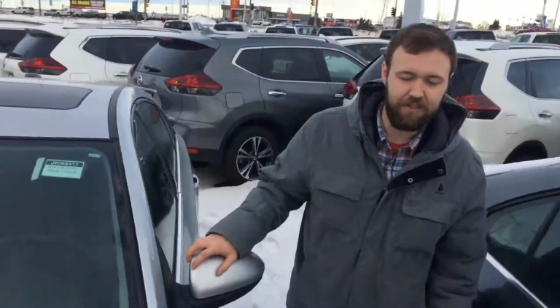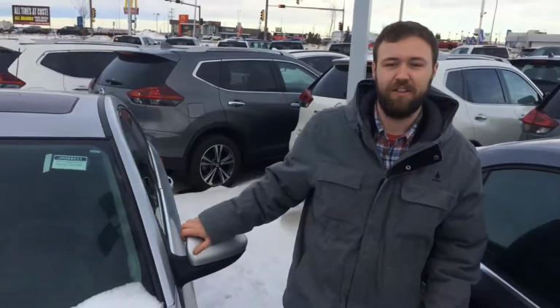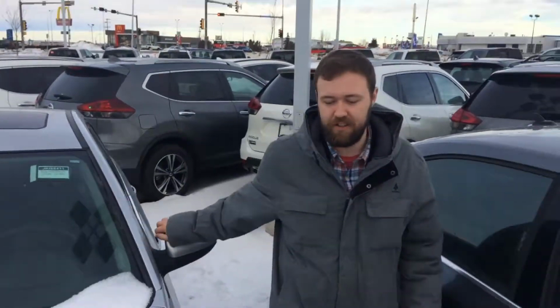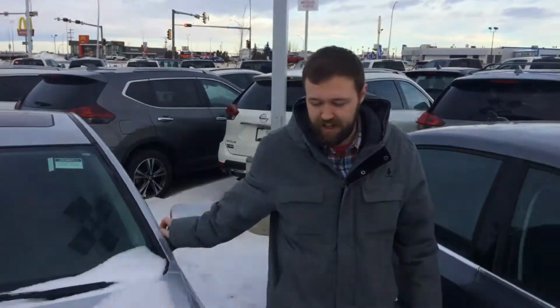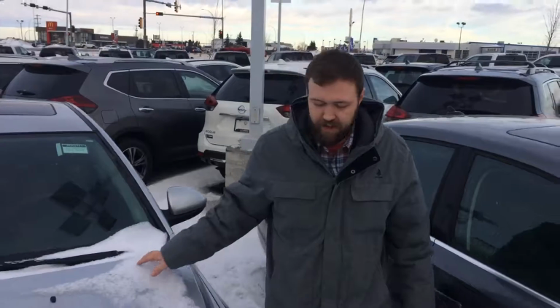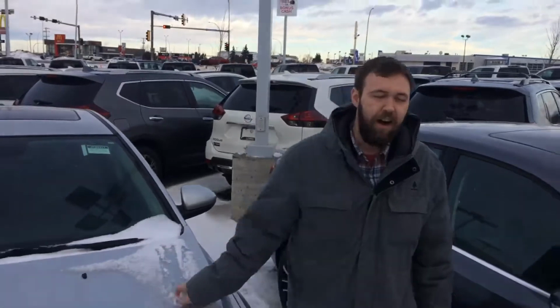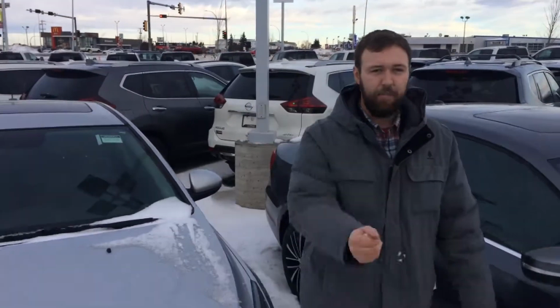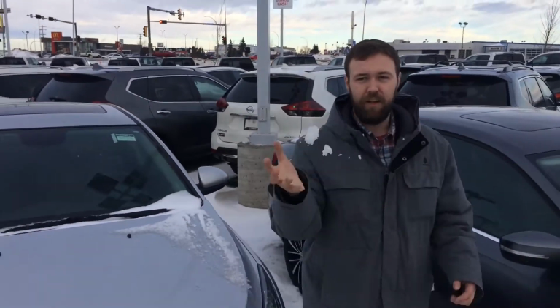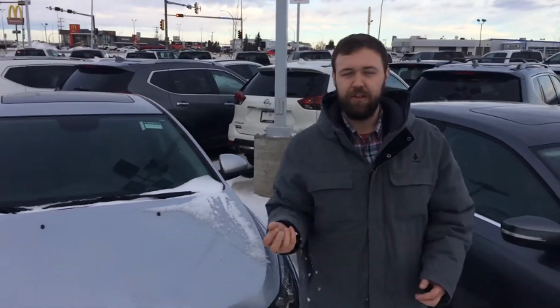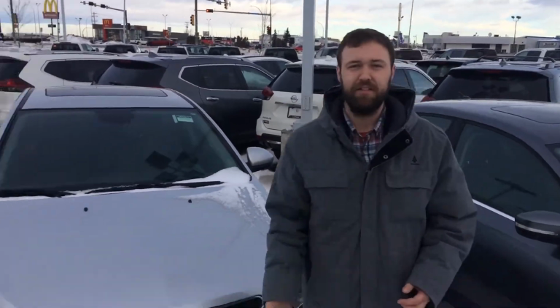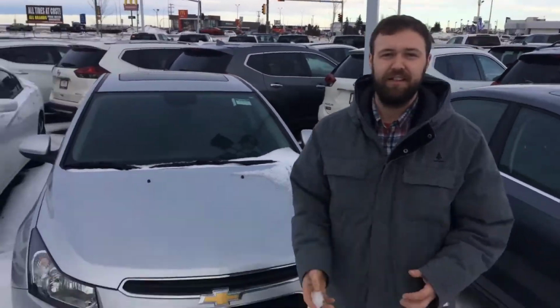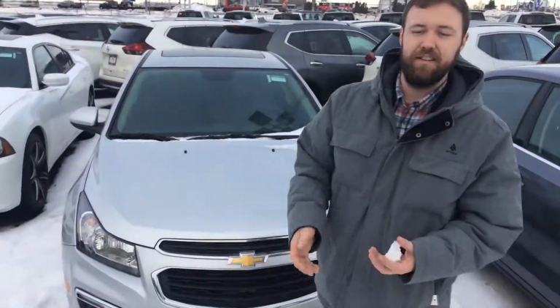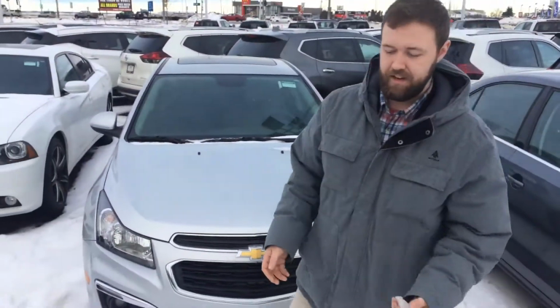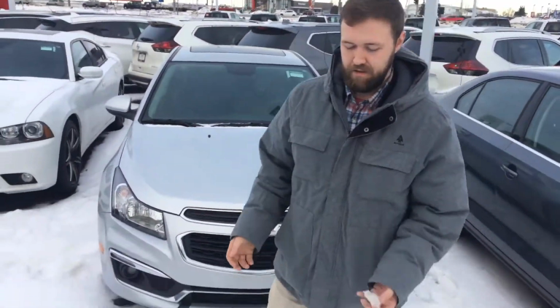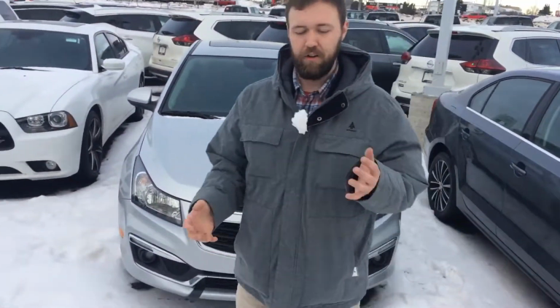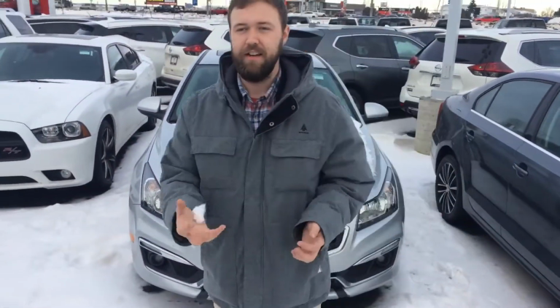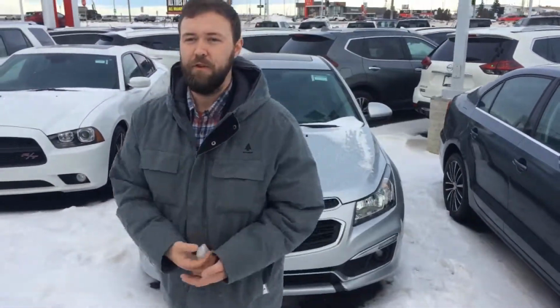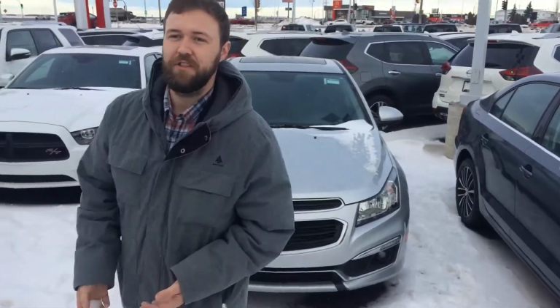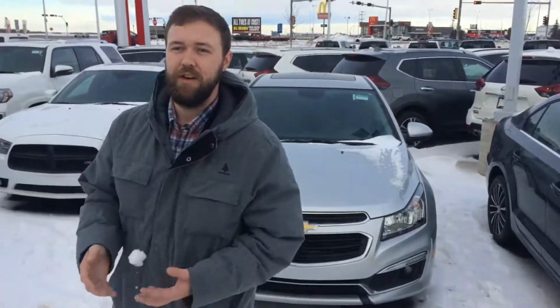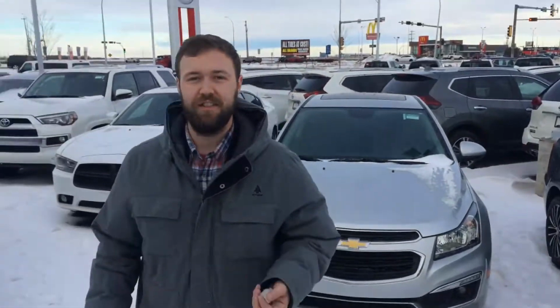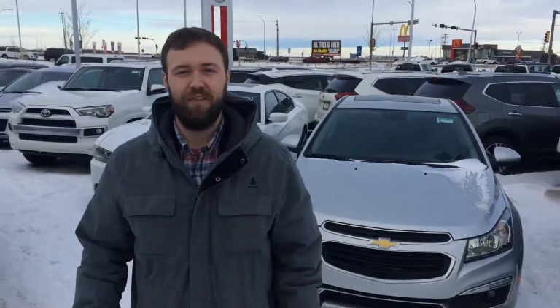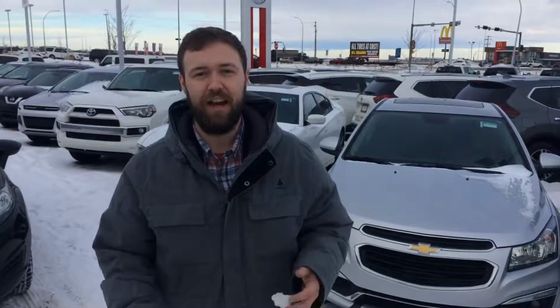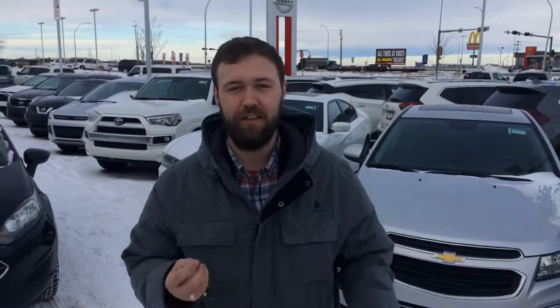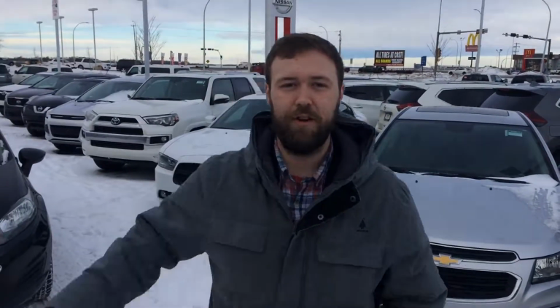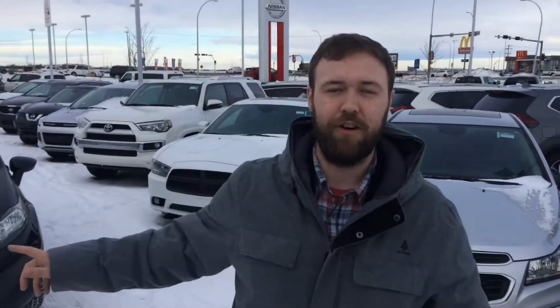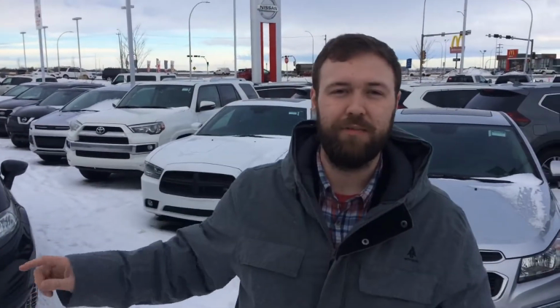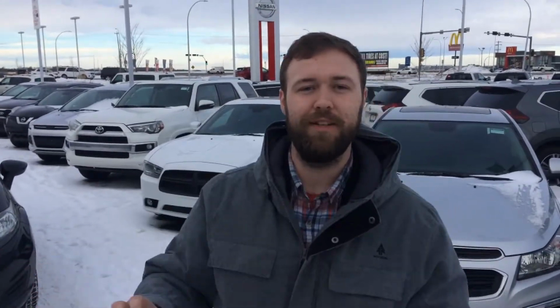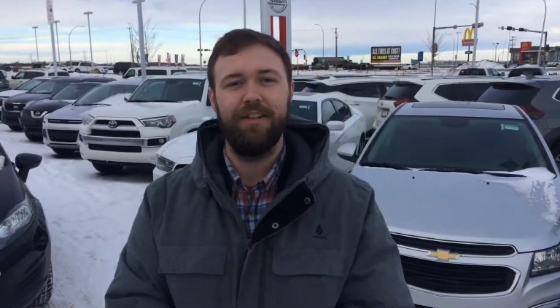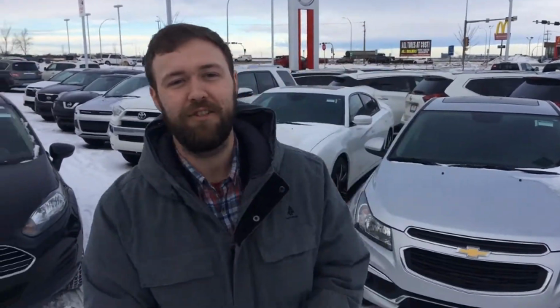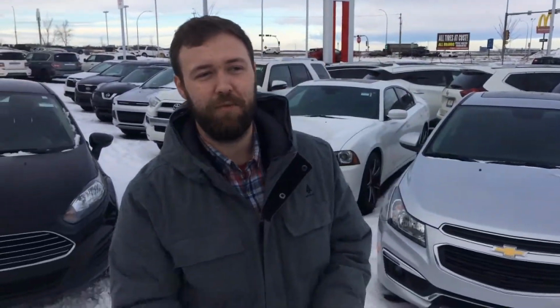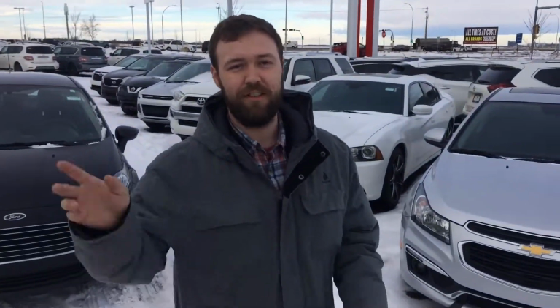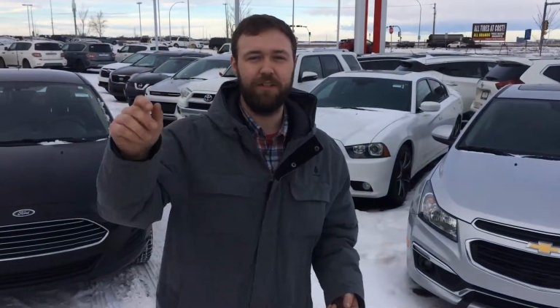Let me know what your thoughts are on this. I'd love to earn your business. At the end of the day, we're located at 461965 Avenue Duke, right across from the Edmonton International Airport. Thanks so much.